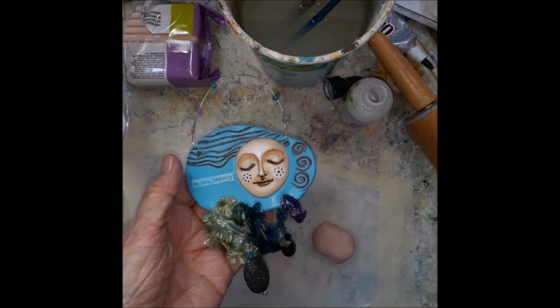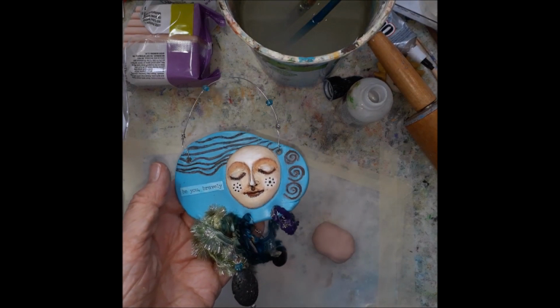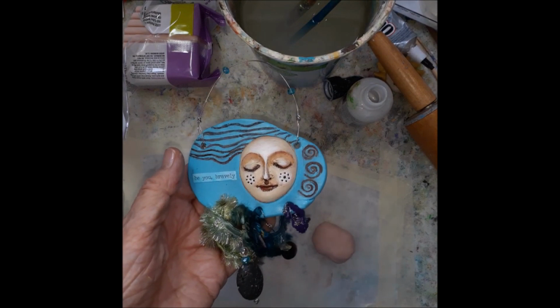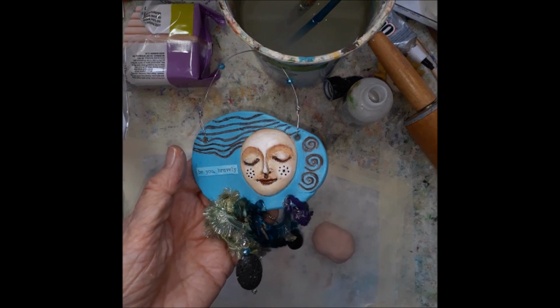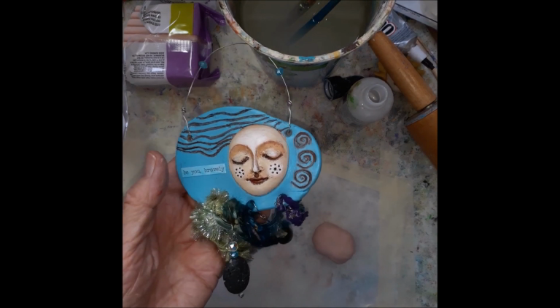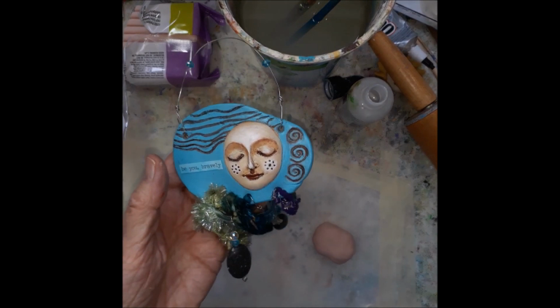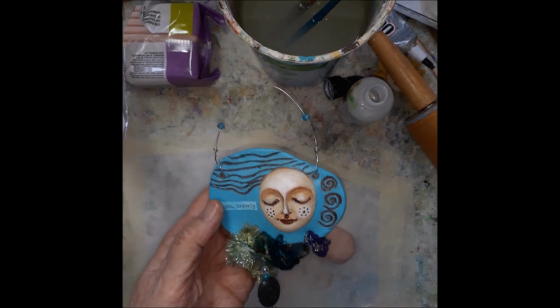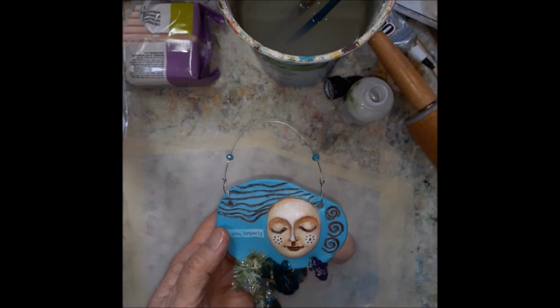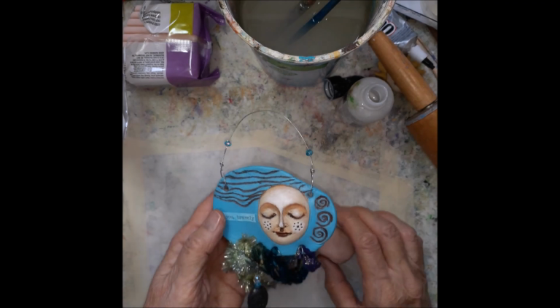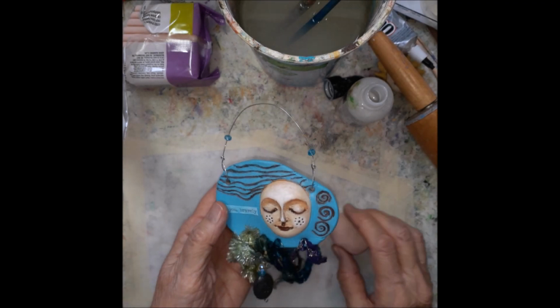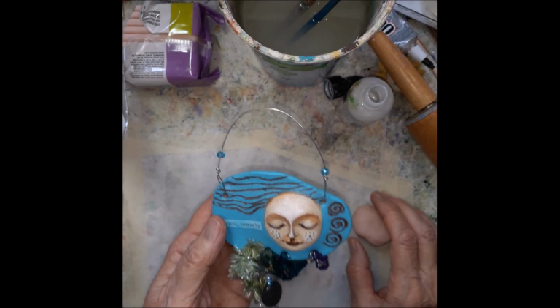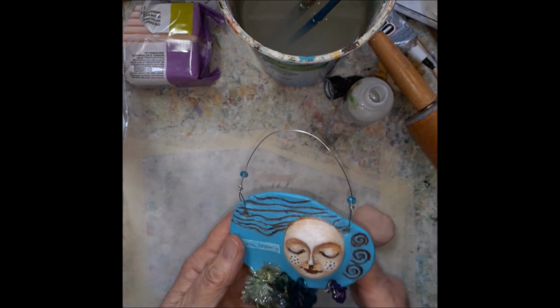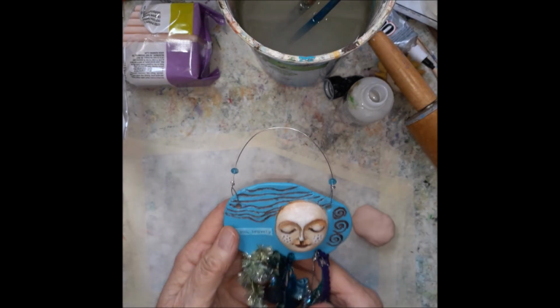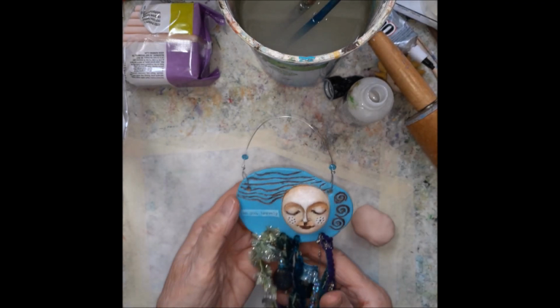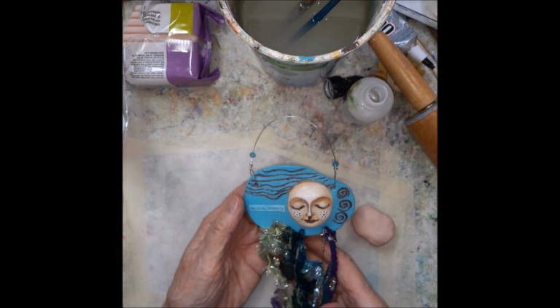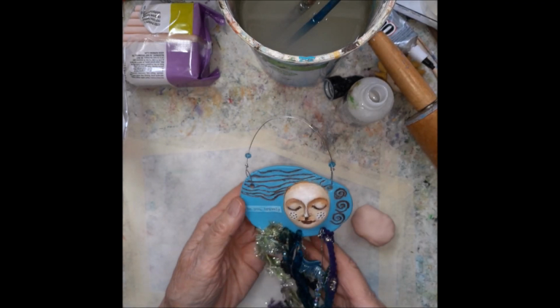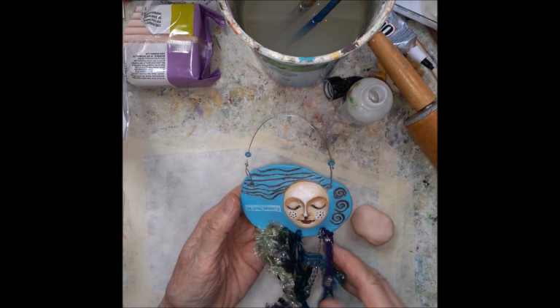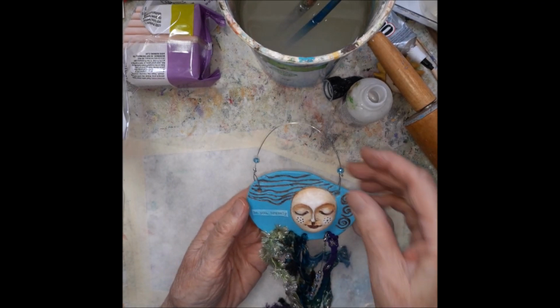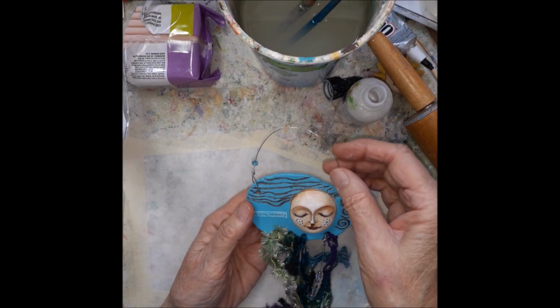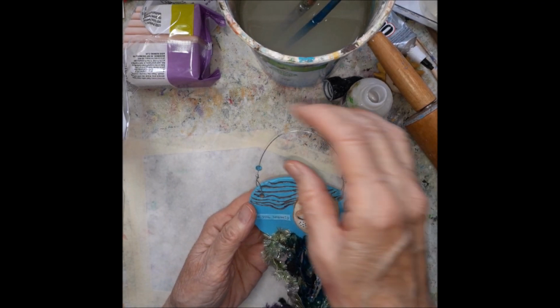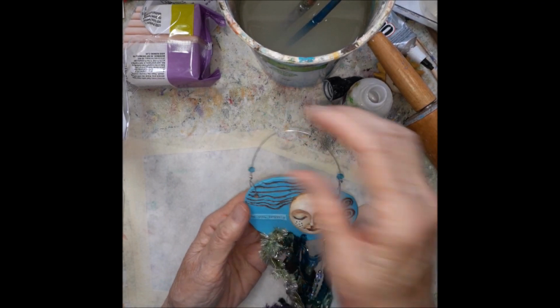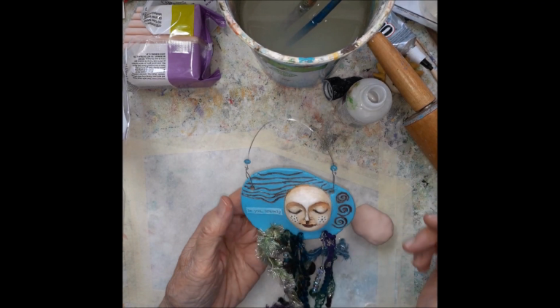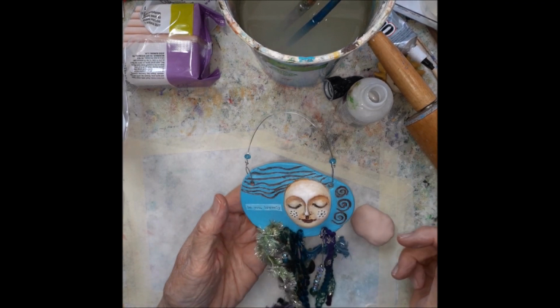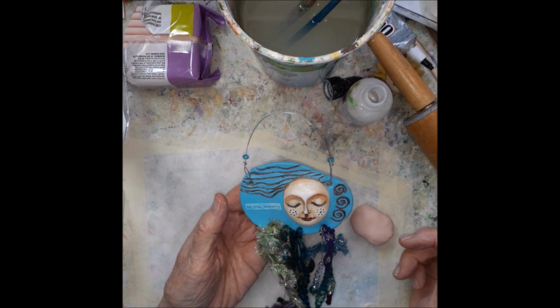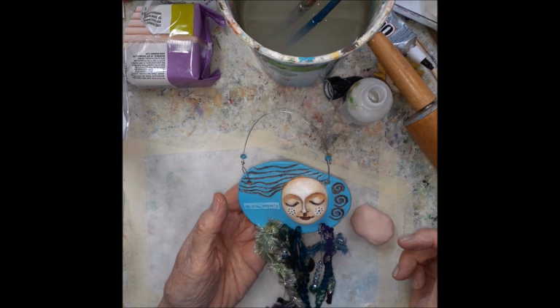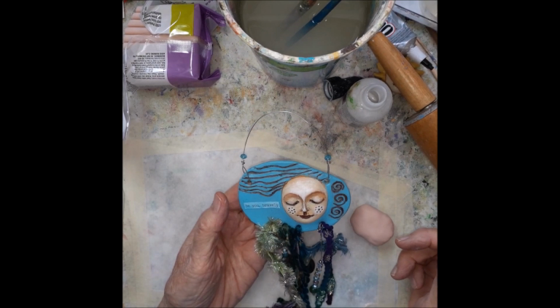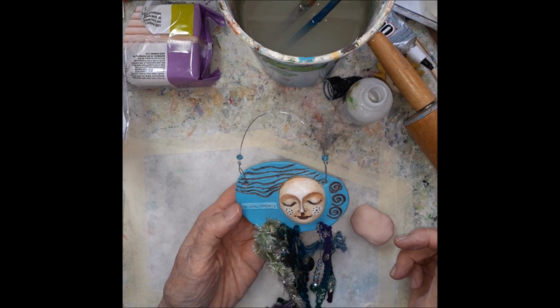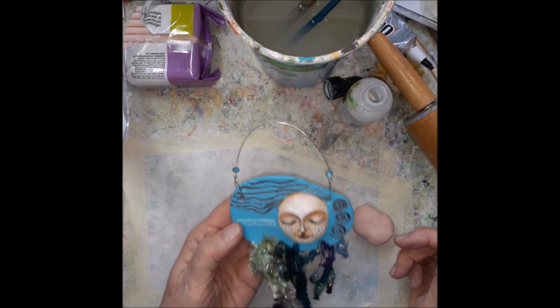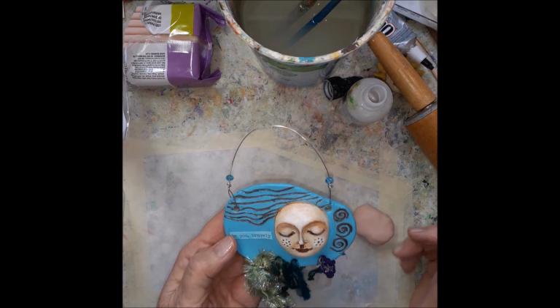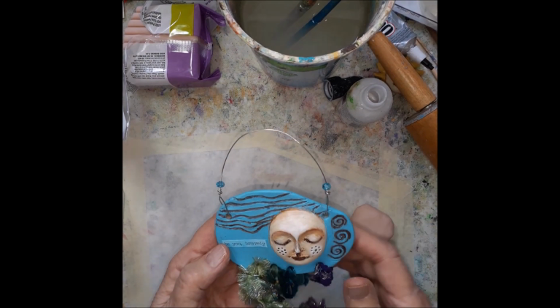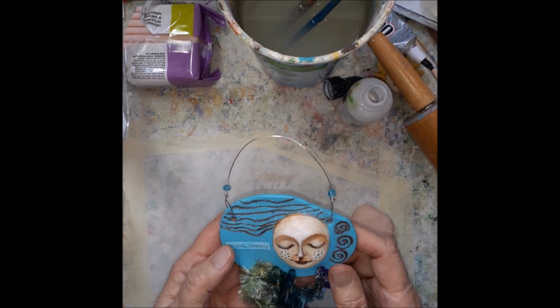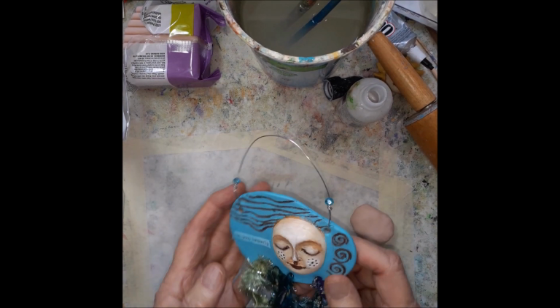Hello, Maria here. I'm gonna show you how I make these little talismans. It's very simple and it's fun.